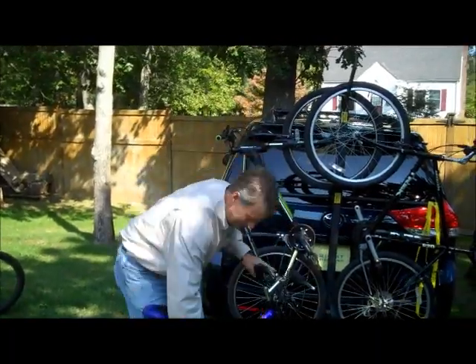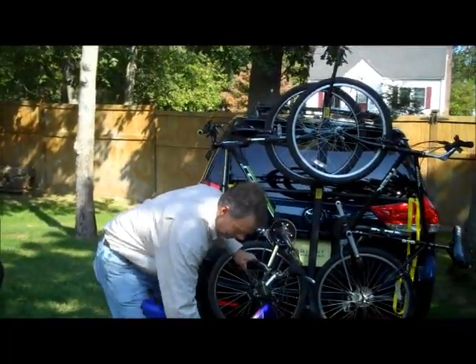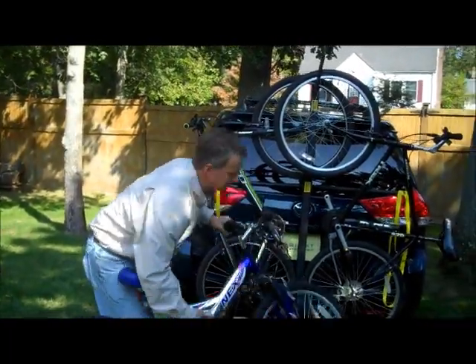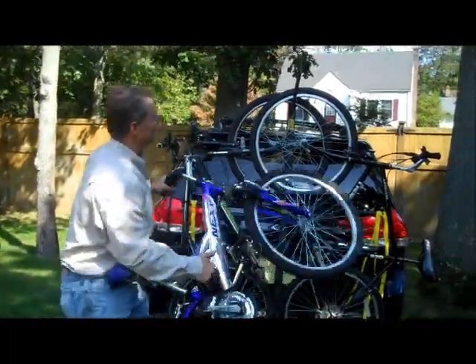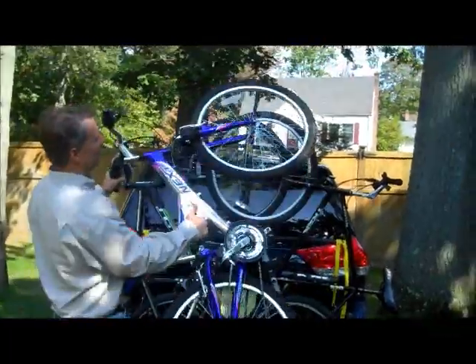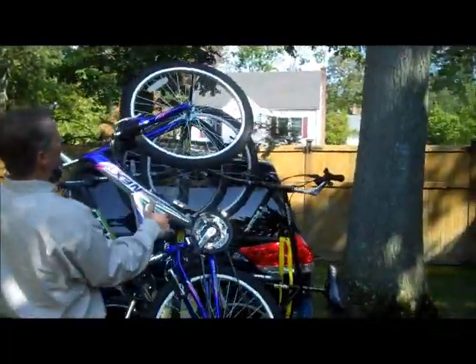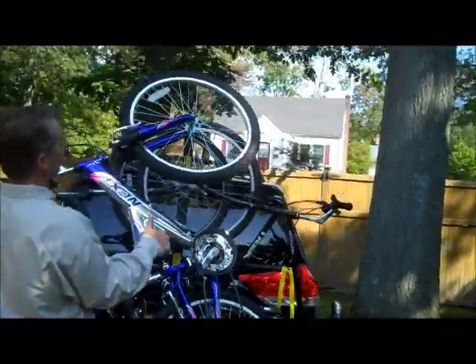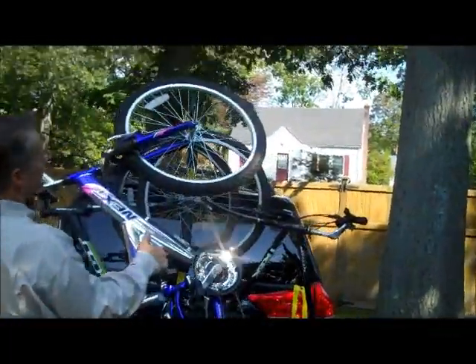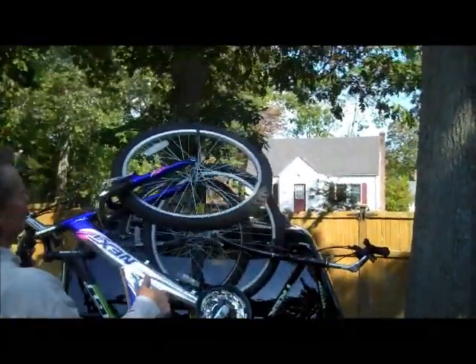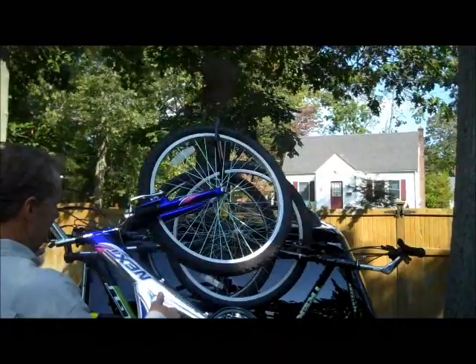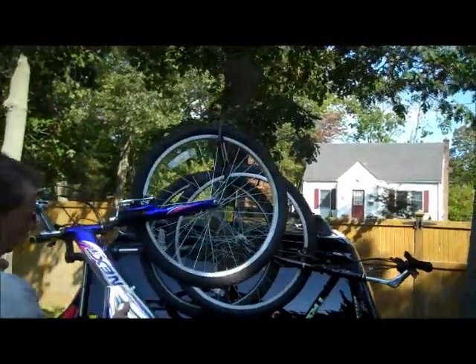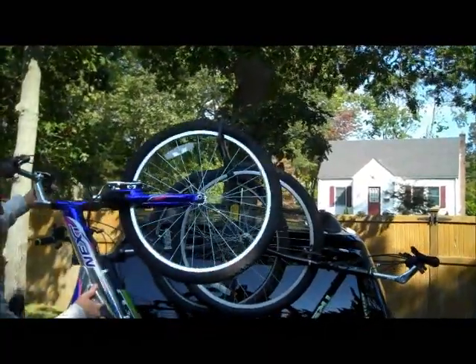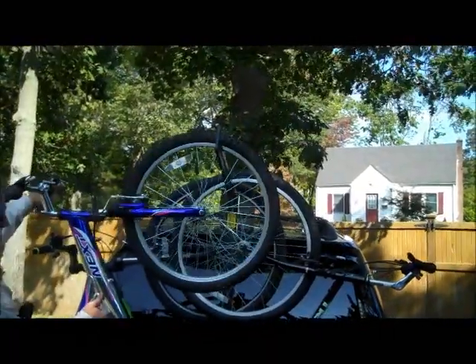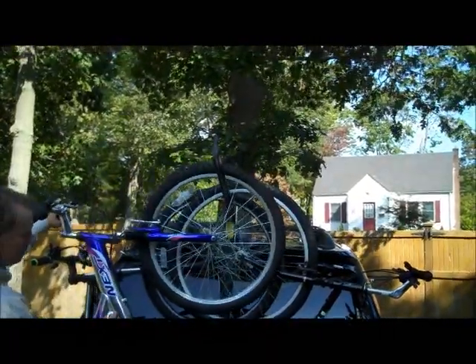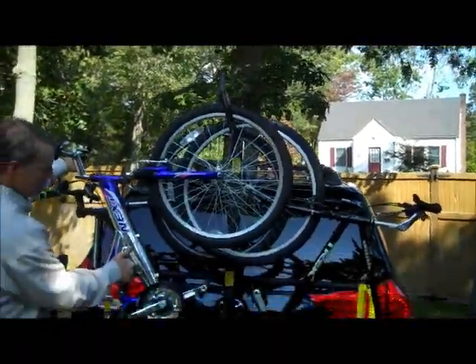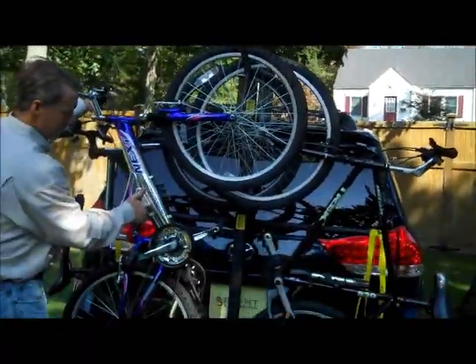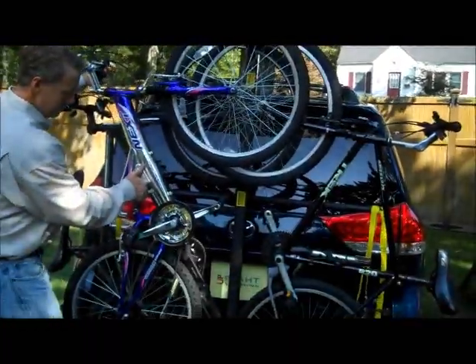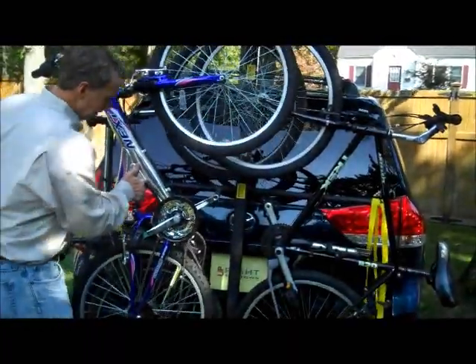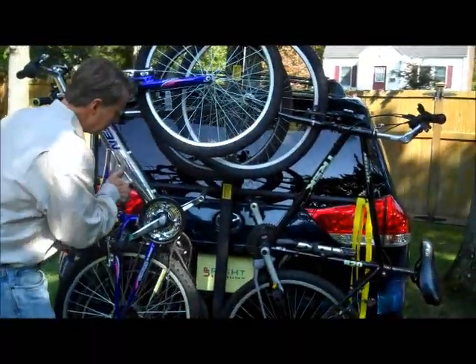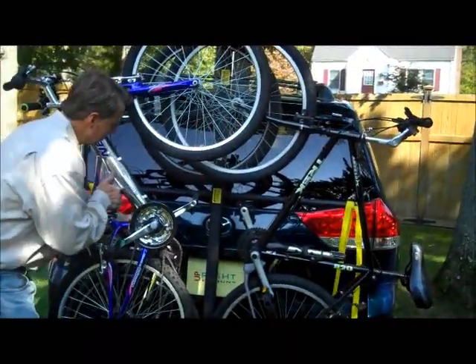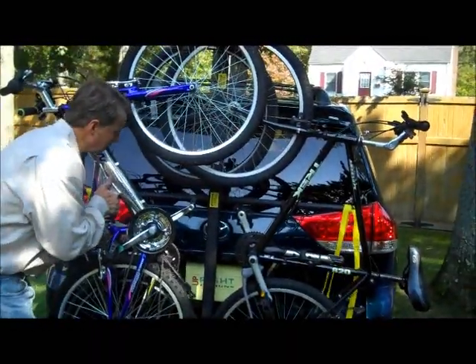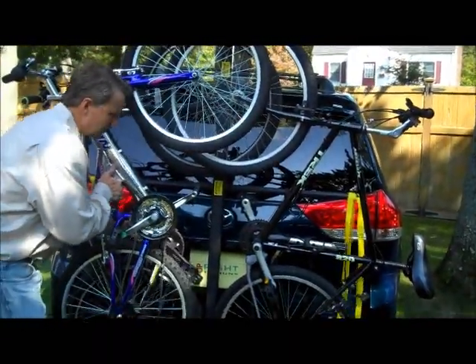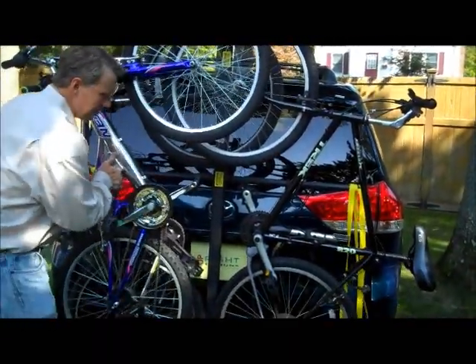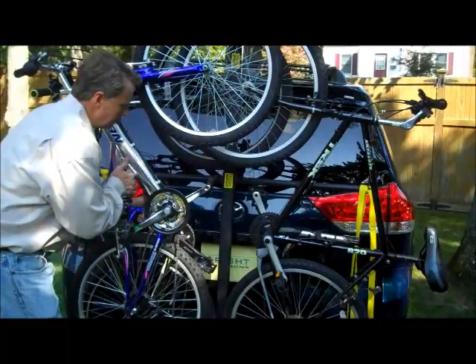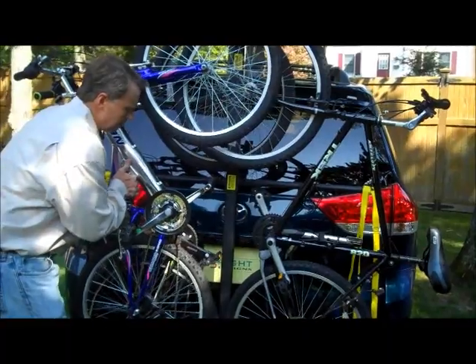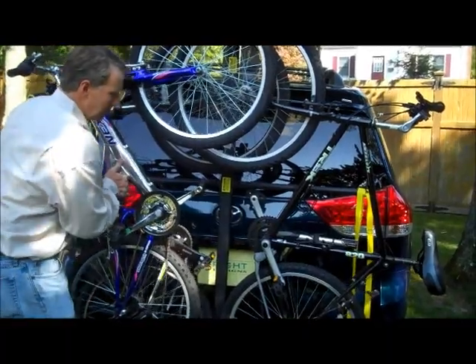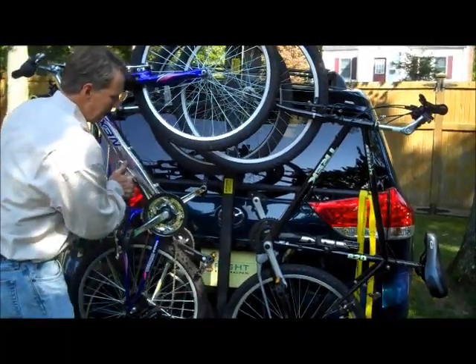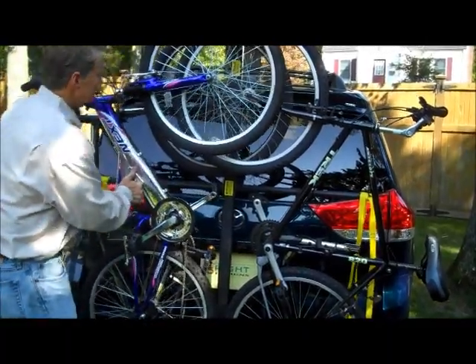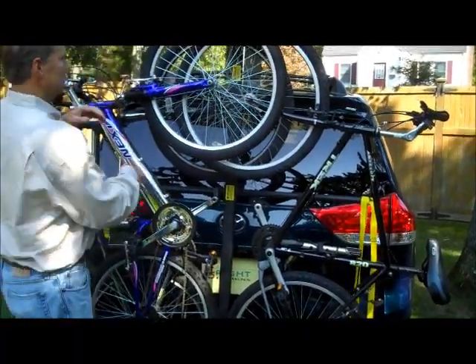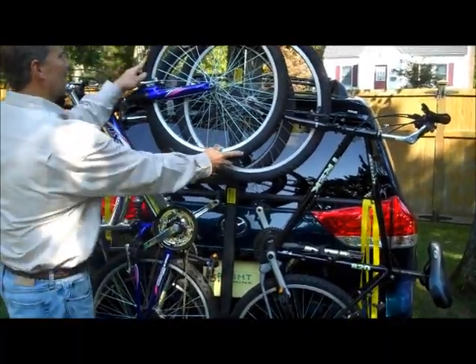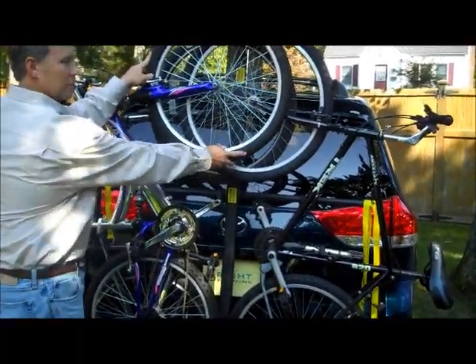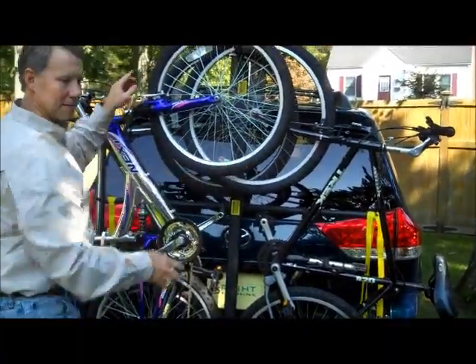Here we go. This goes on — one, two, three. Slide it down. Just make sure you position the pedals, and voila — three bicycles.